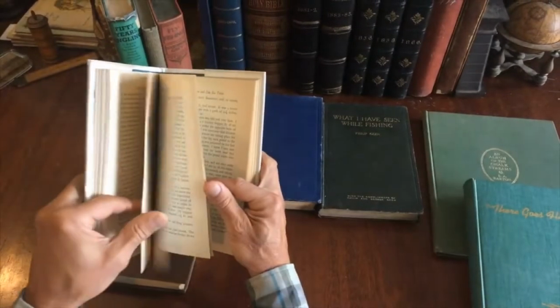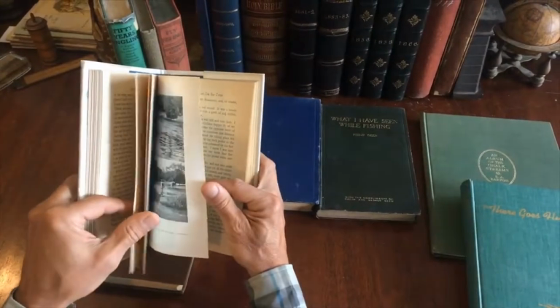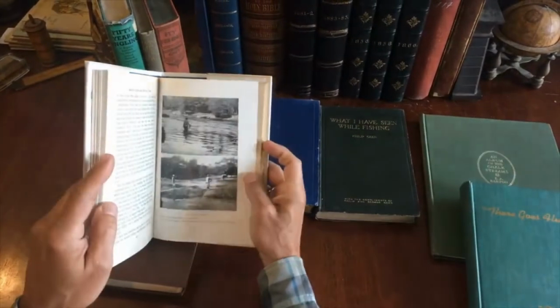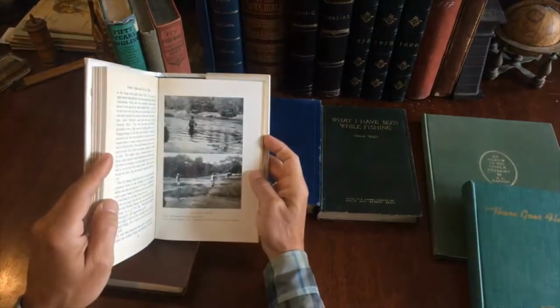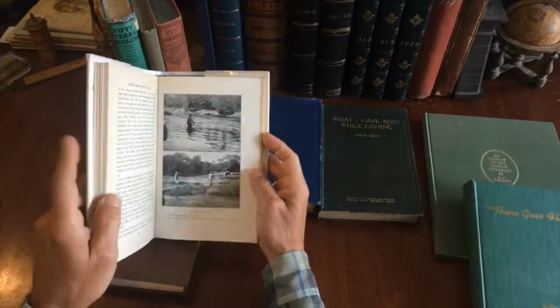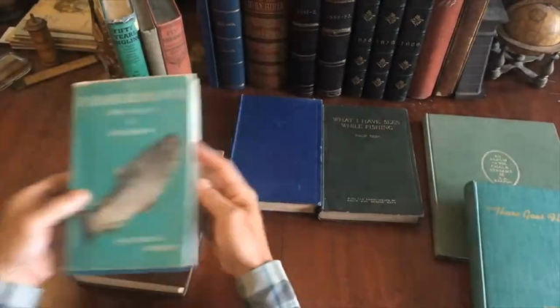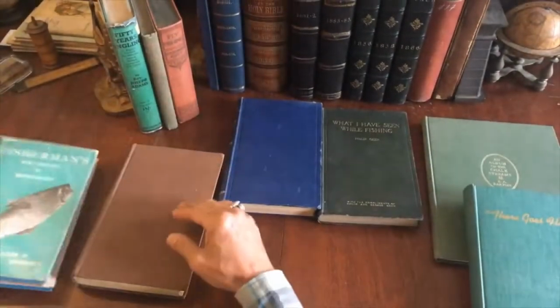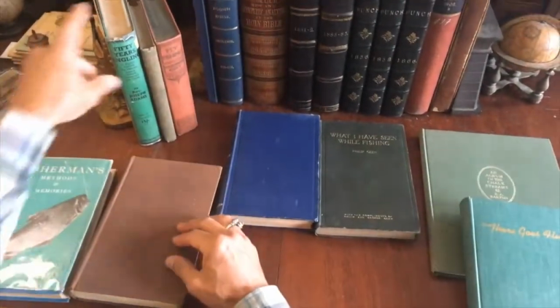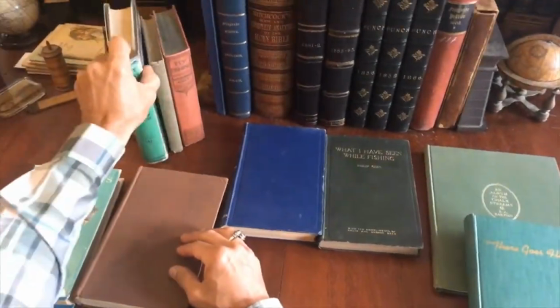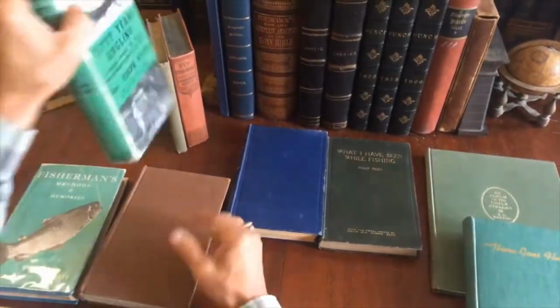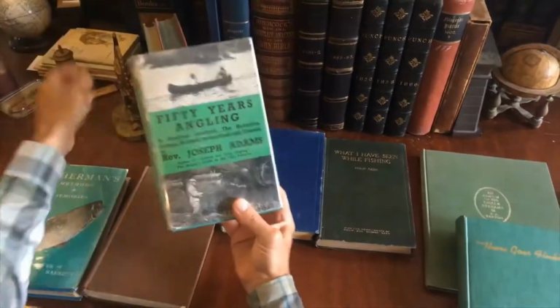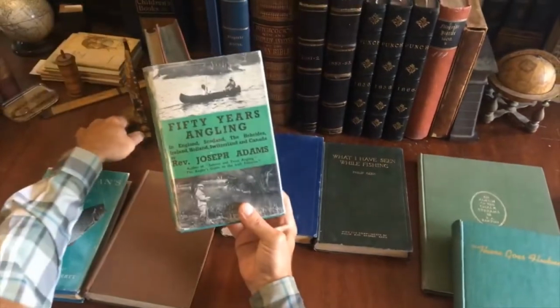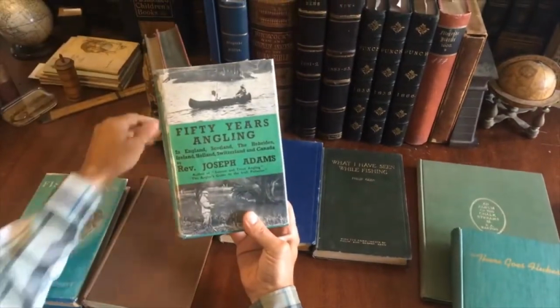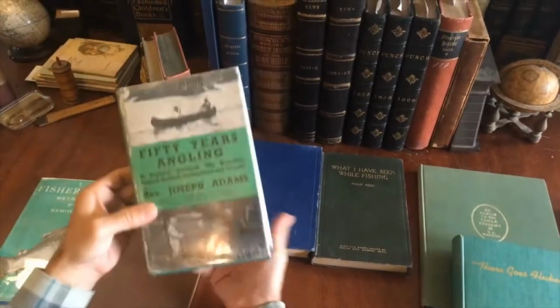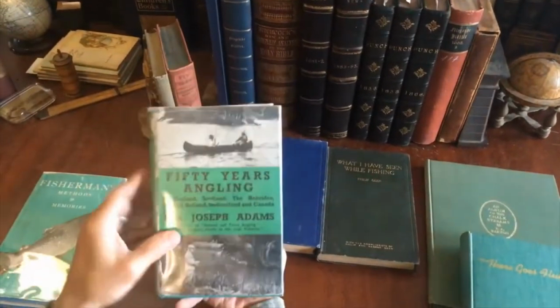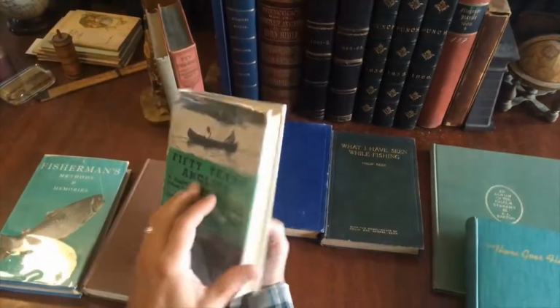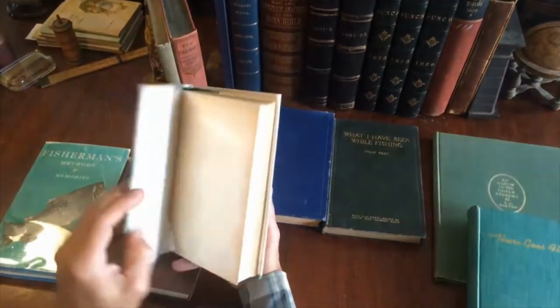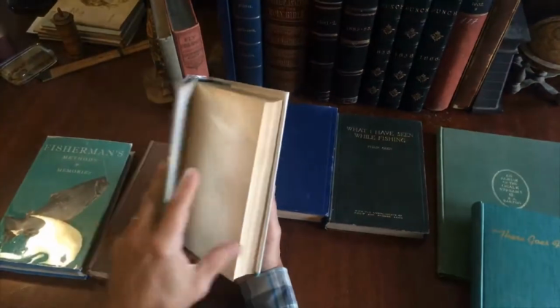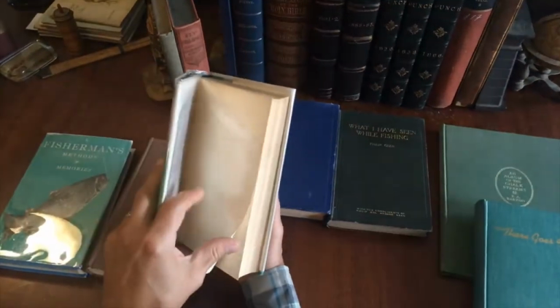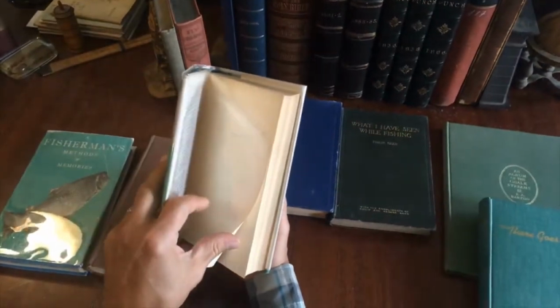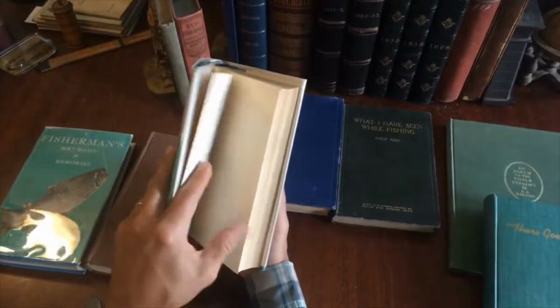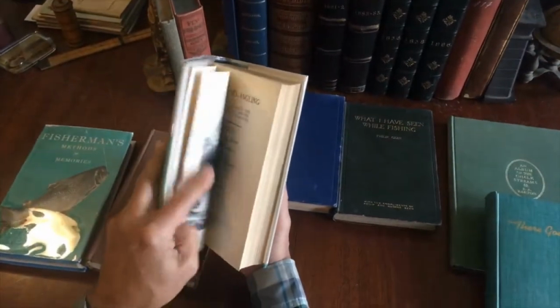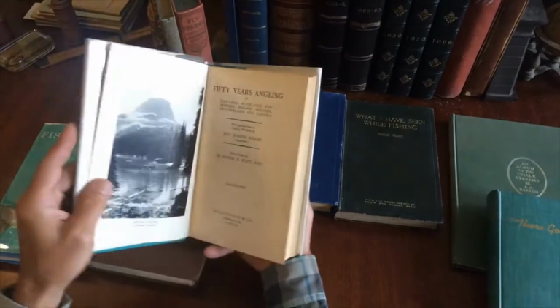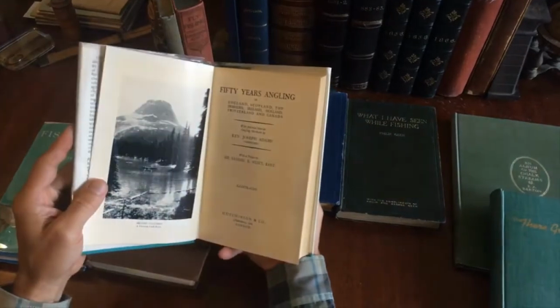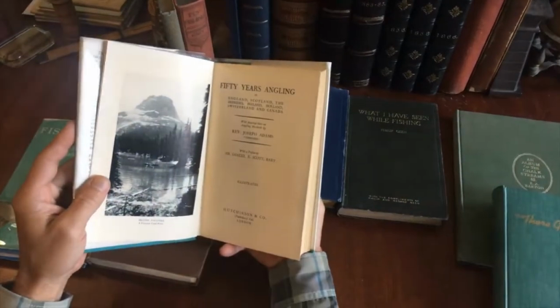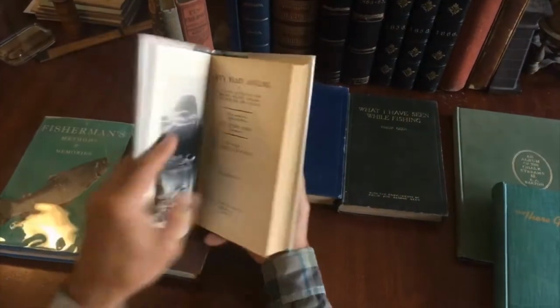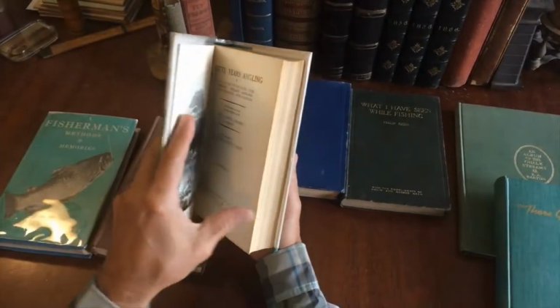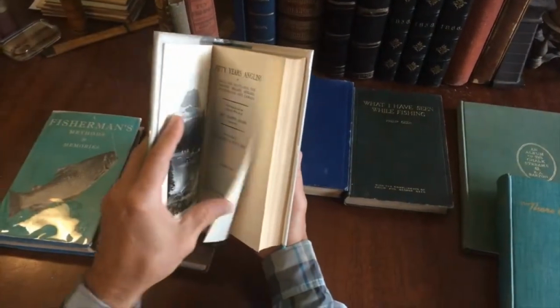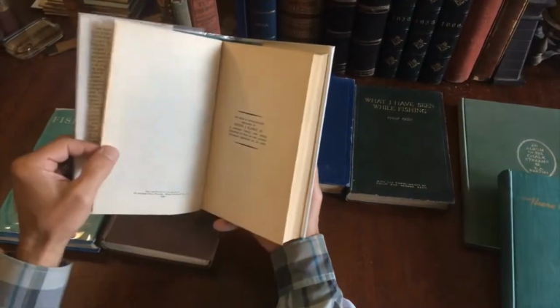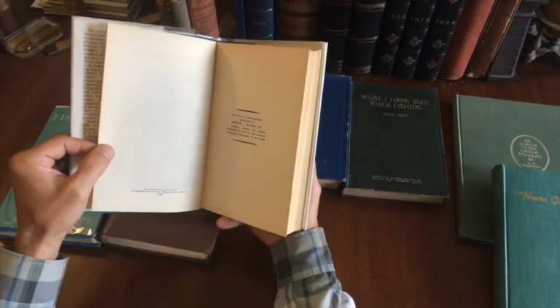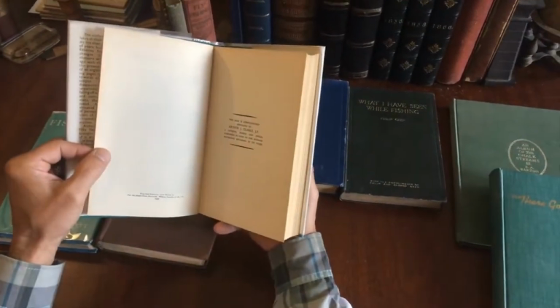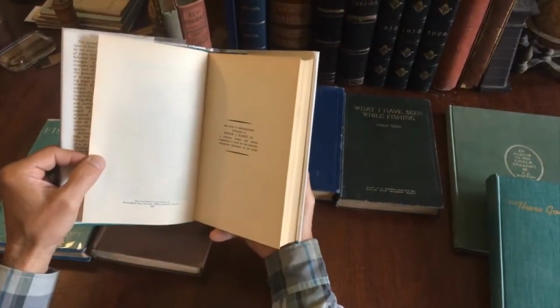These kind of full-page plates like this. And we've got '50 Years of Angling' here — angling even in Holland. Look at that. 1938.